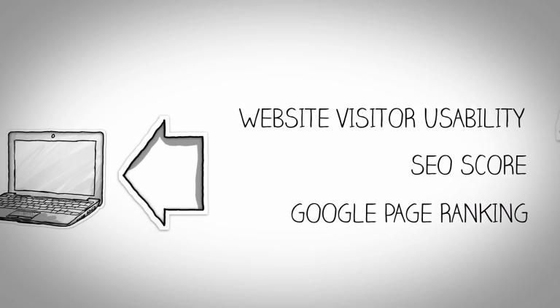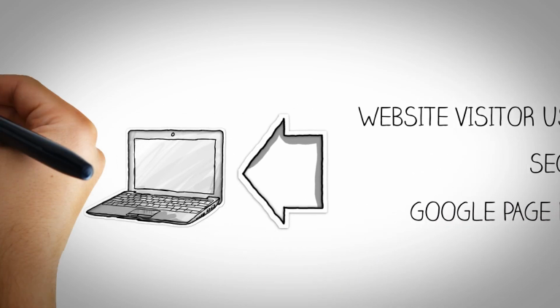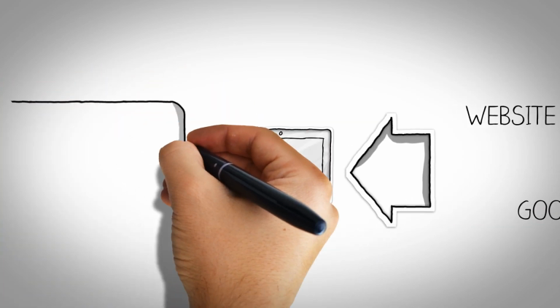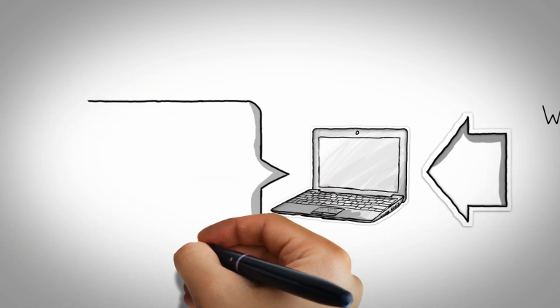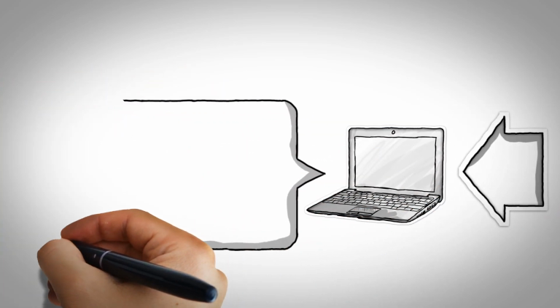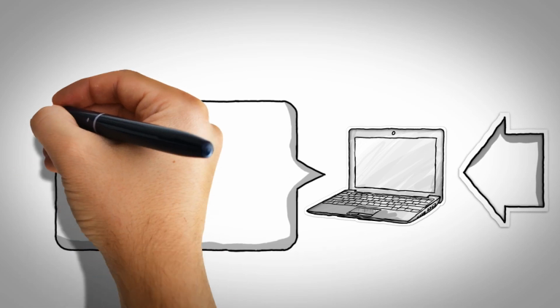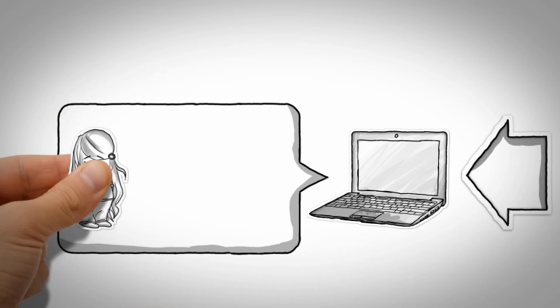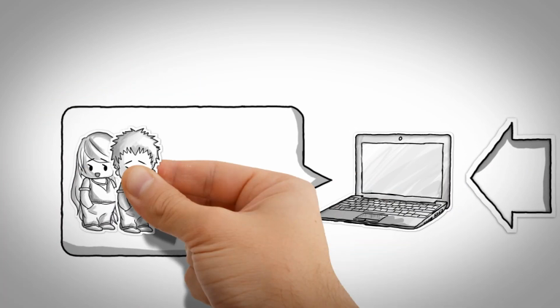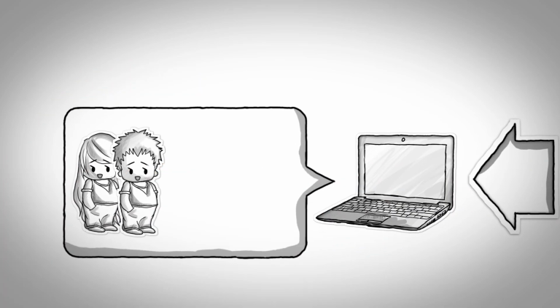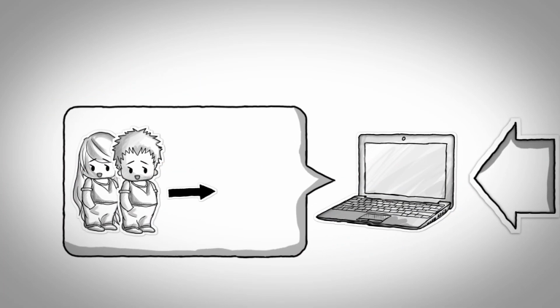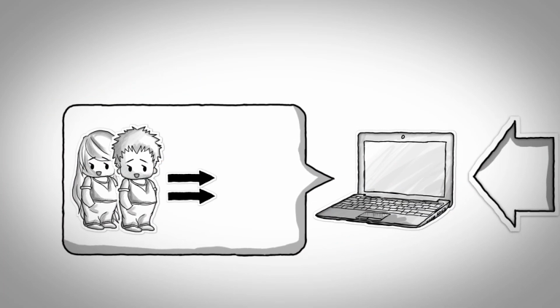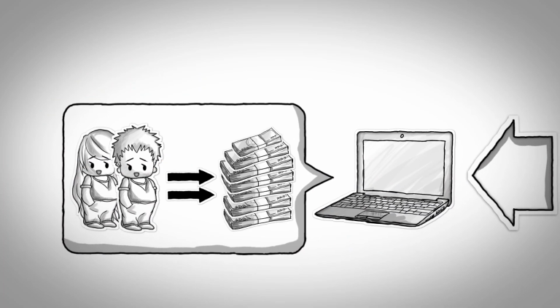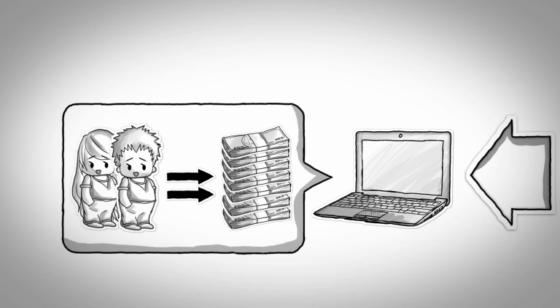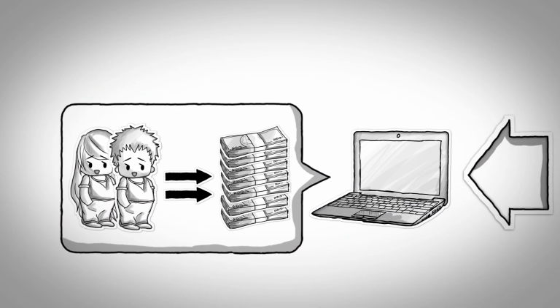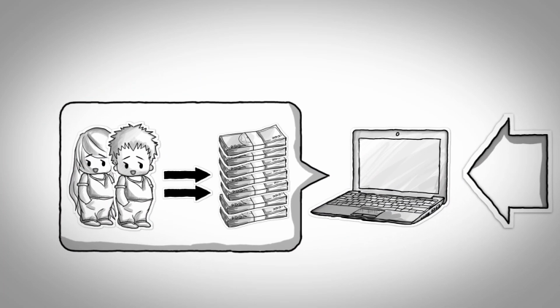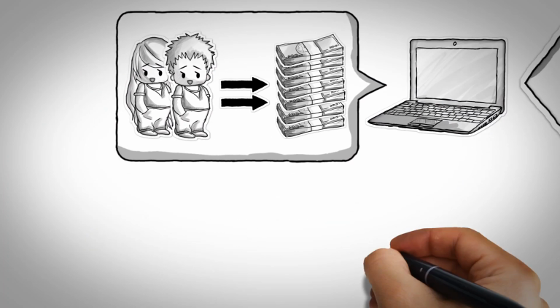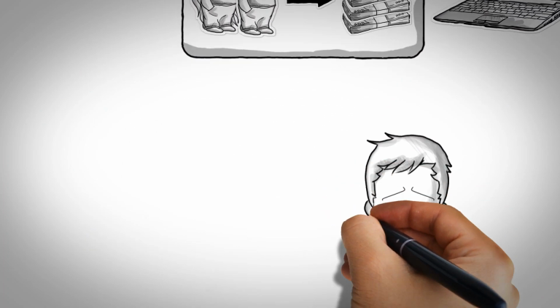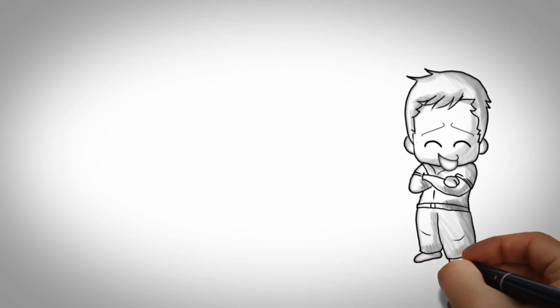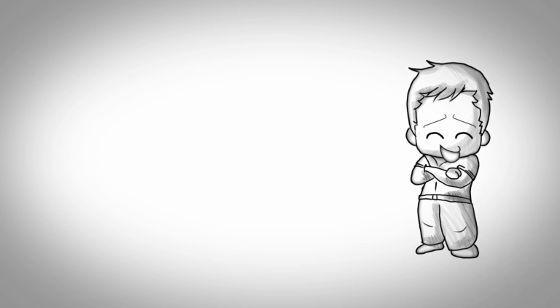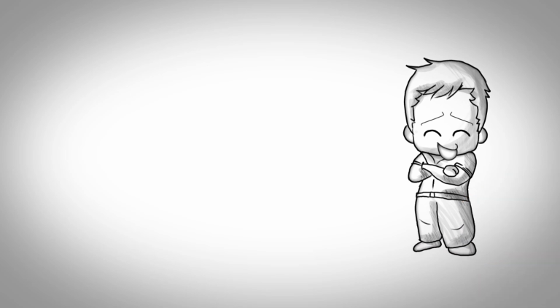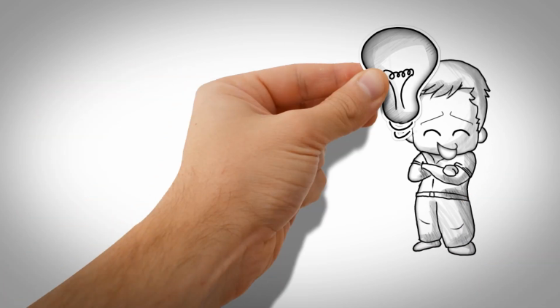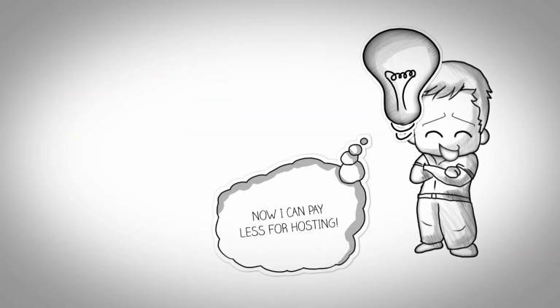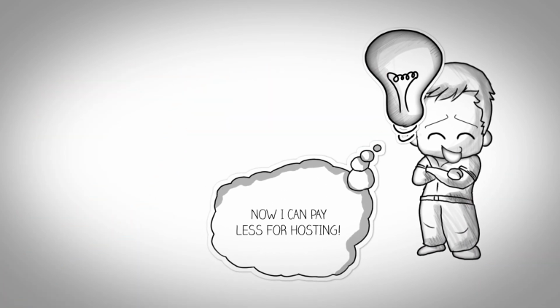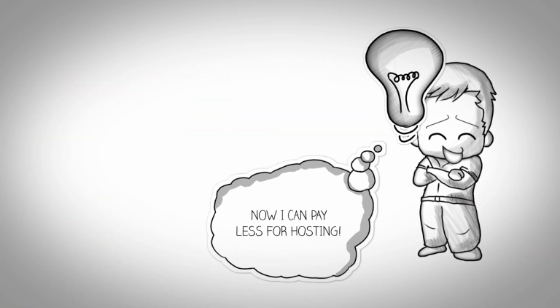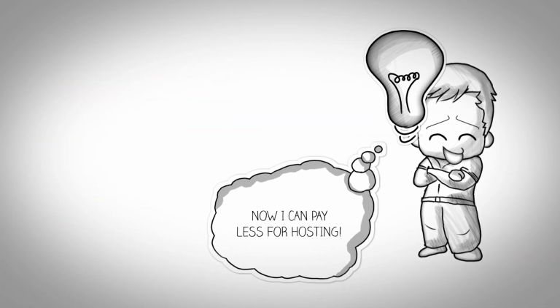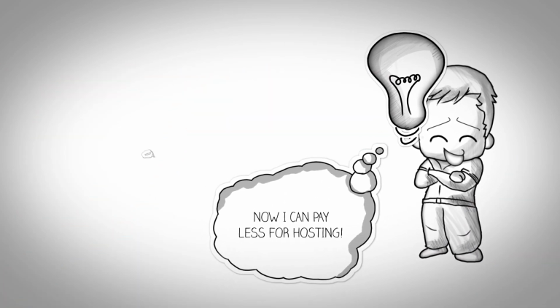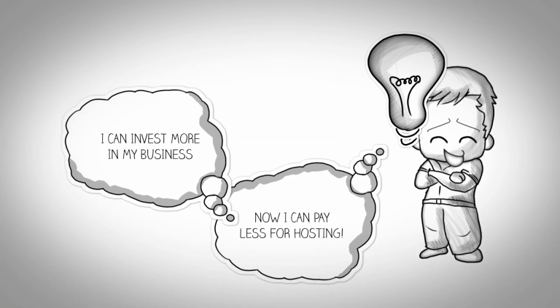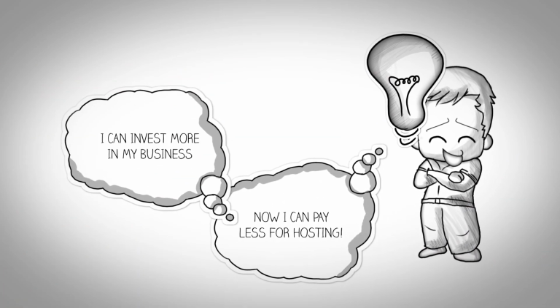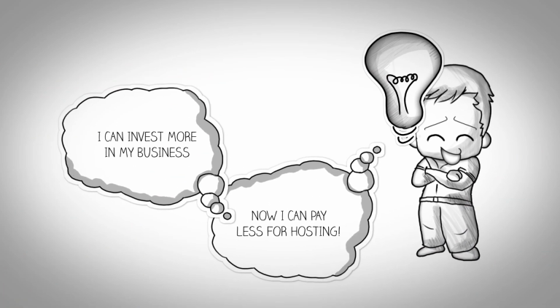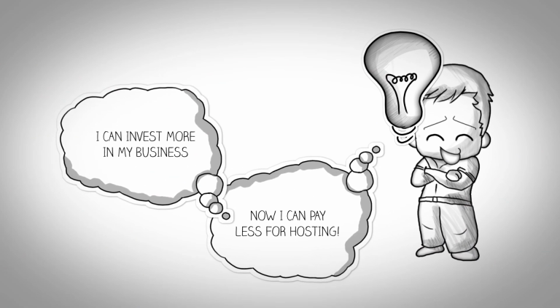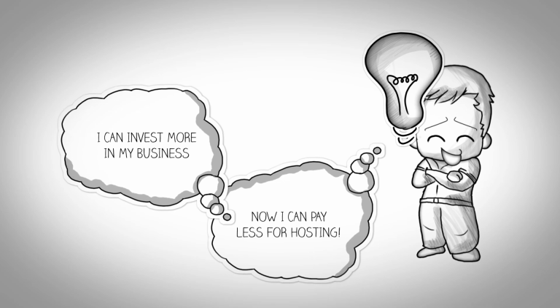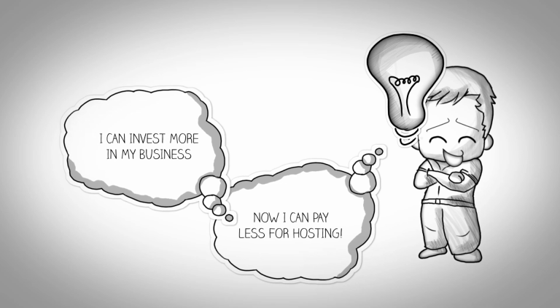With a fast website, Jack's store visitors quickly turn into customers, which means more sales. Jack is now happy and also realized he pays less for hosting, which means more money to grow his business.